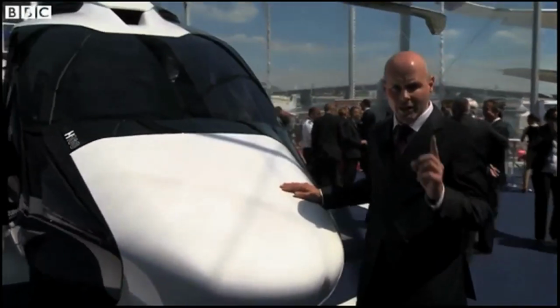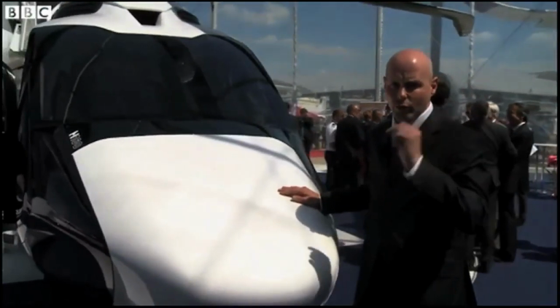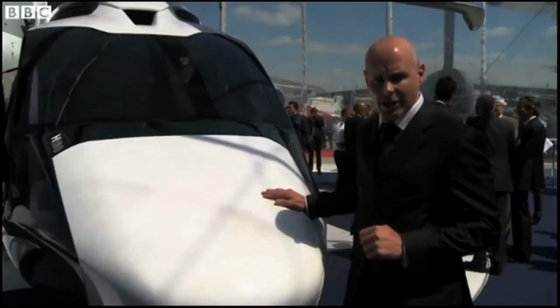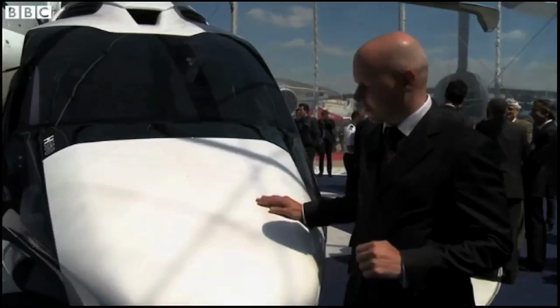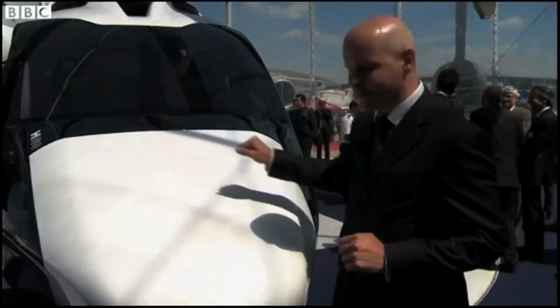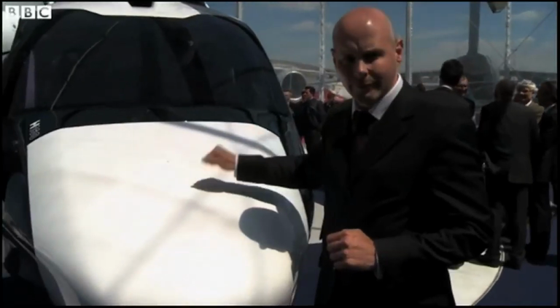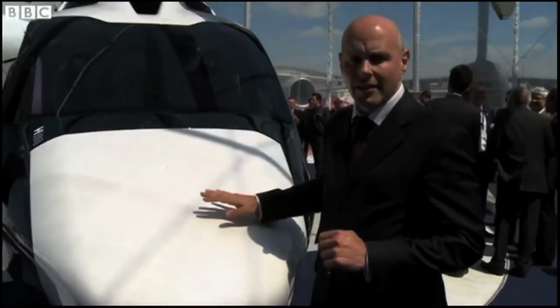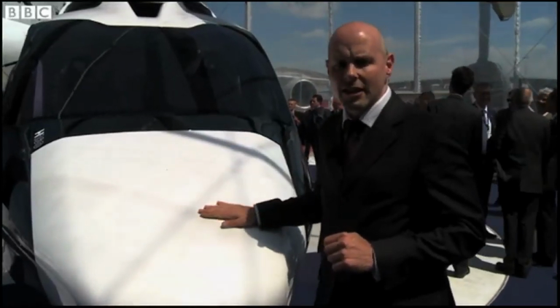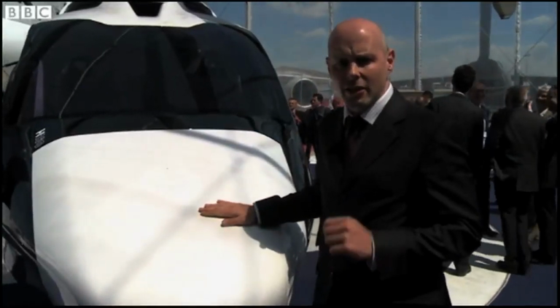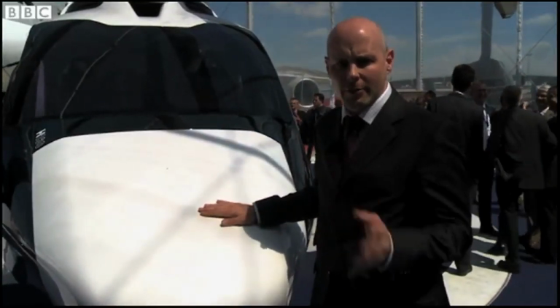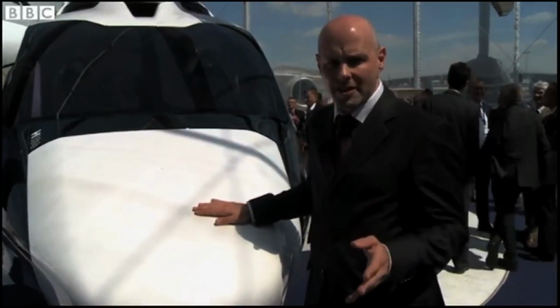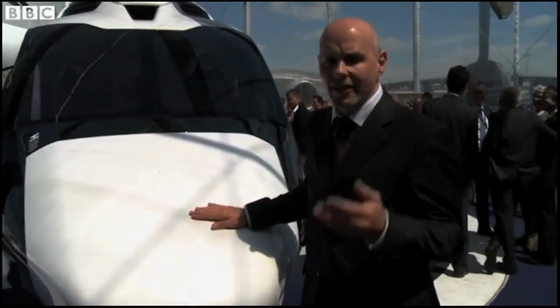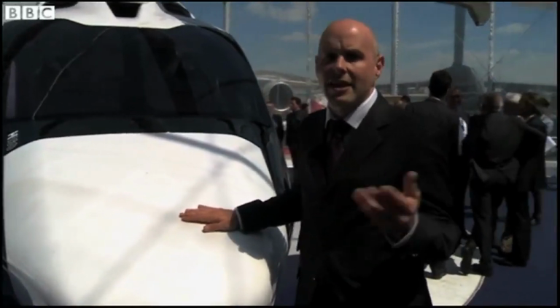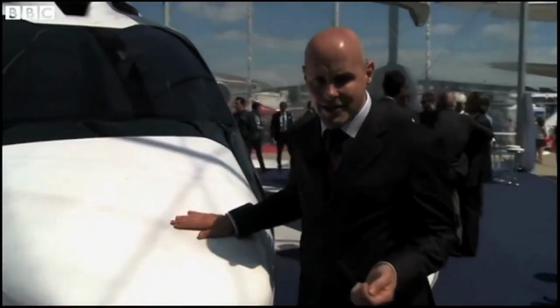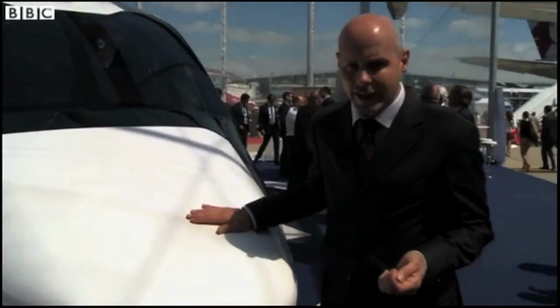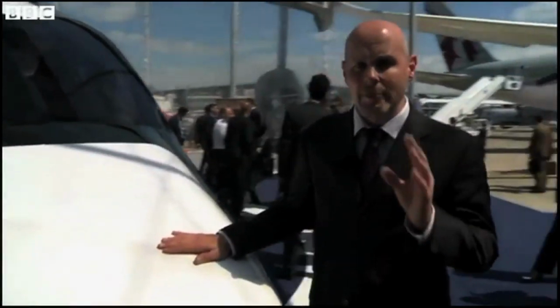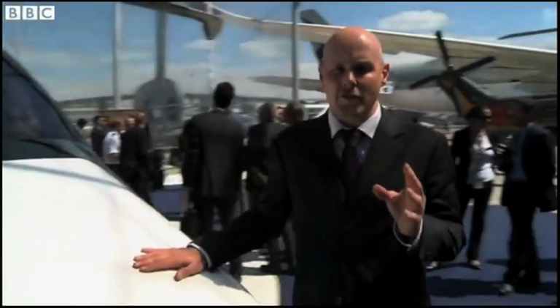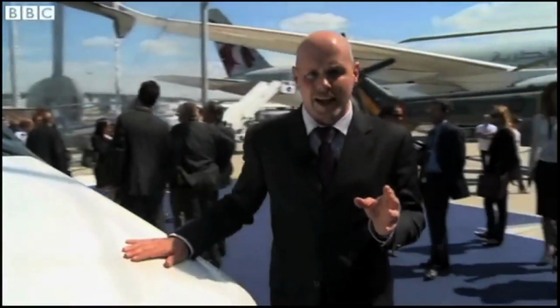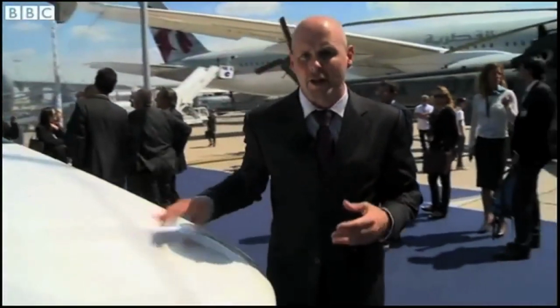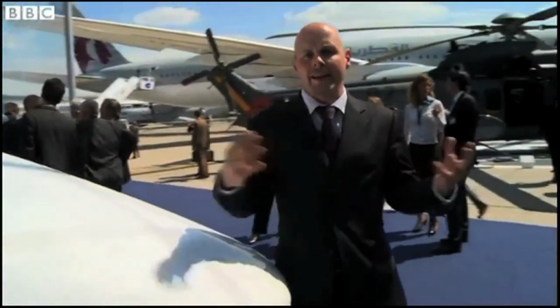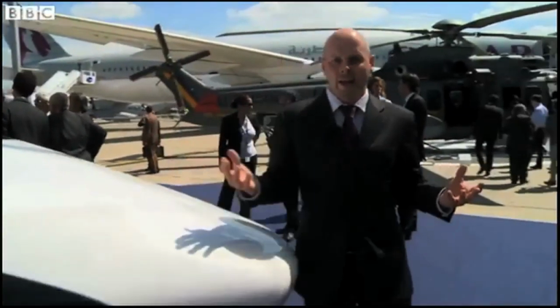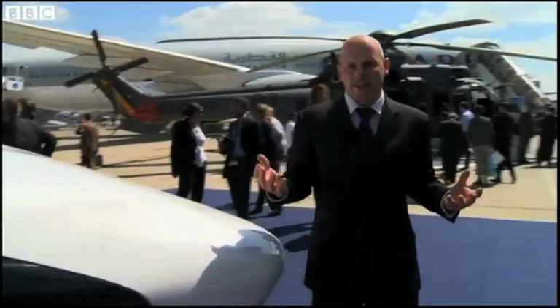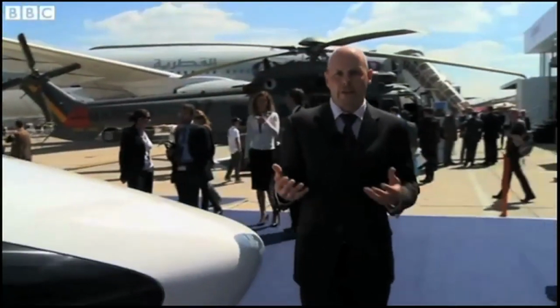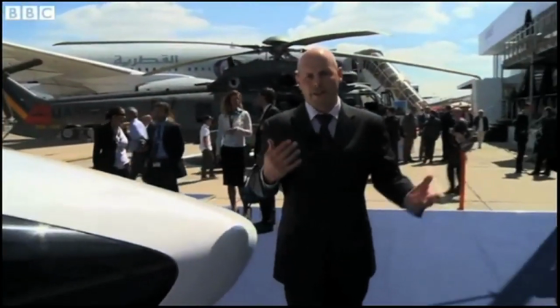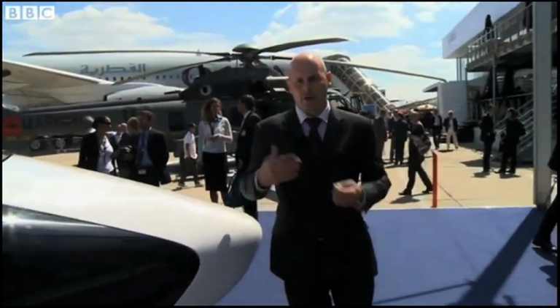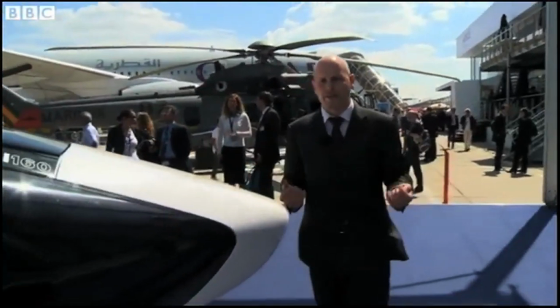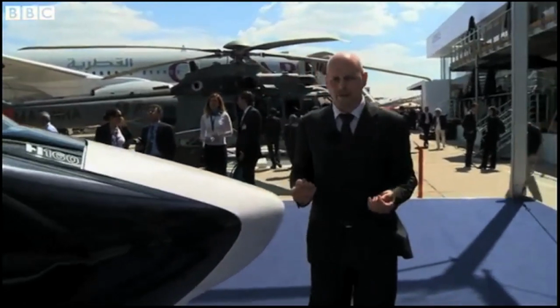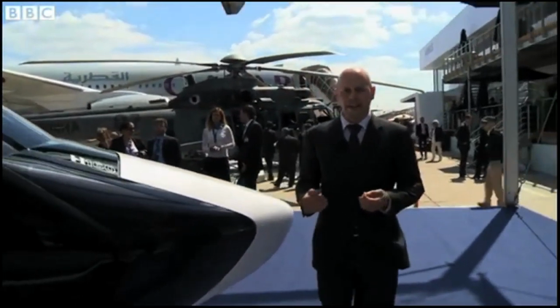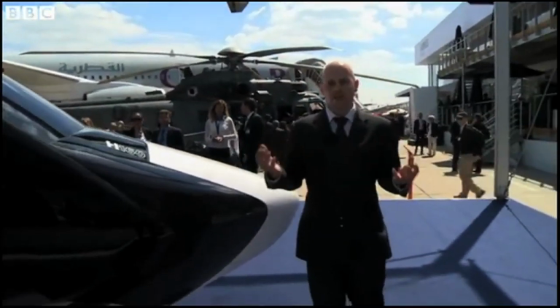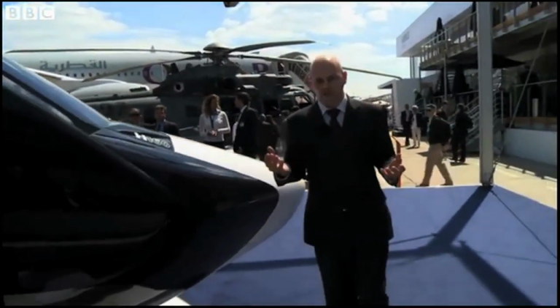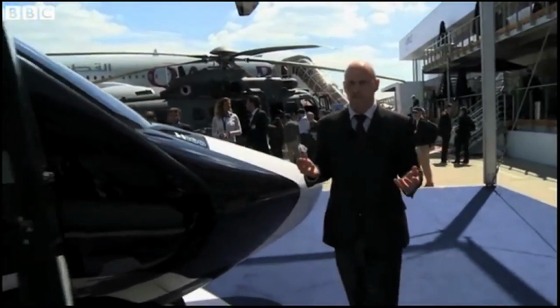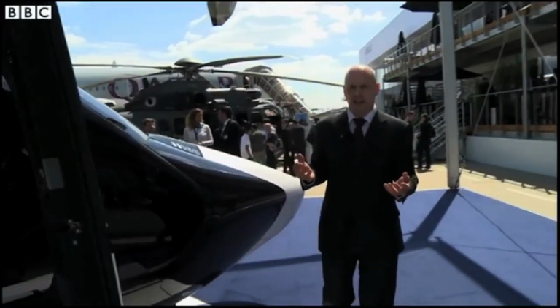So what's special about it? Well, it's entirely made of carbon composites — that's high-tech plastic really. It means it's very light, so like the Airbus A350 or the Boeing 787, it uses less fuel than conventional aircraft.